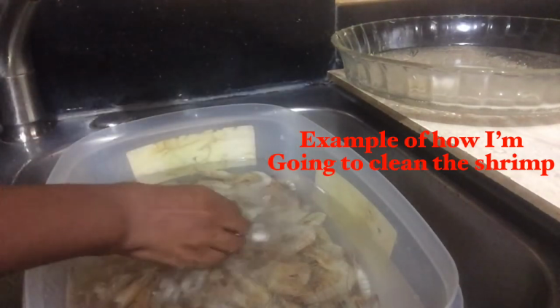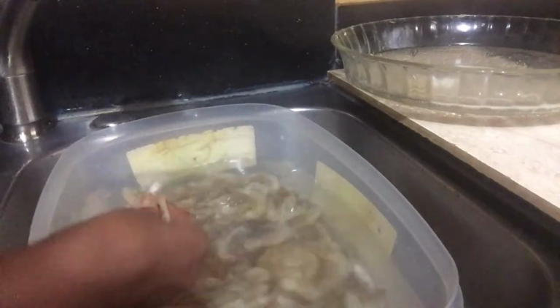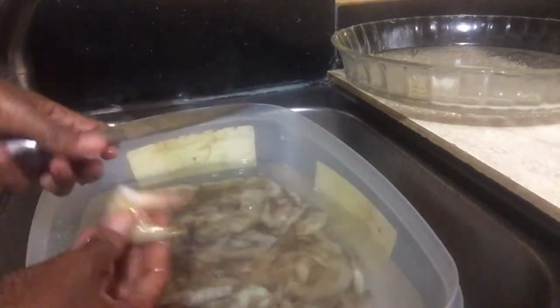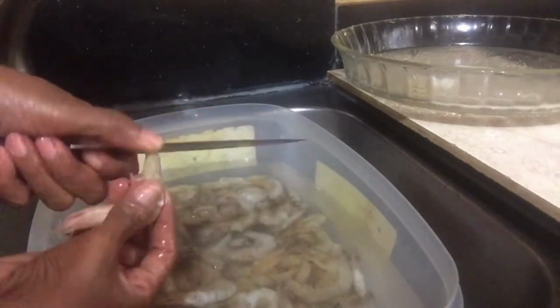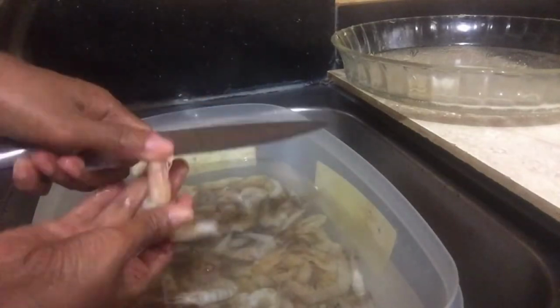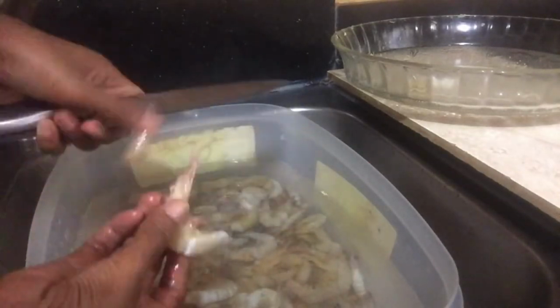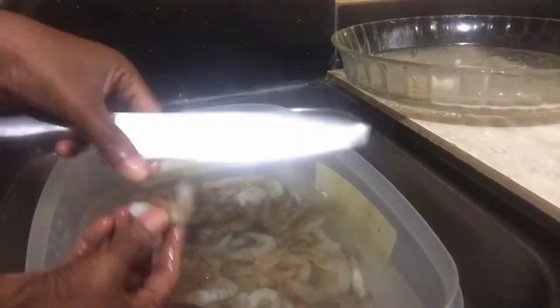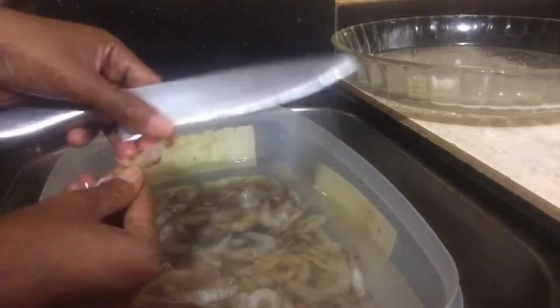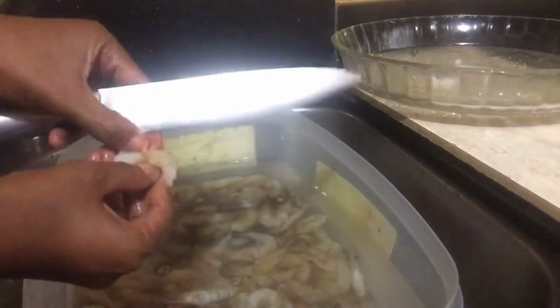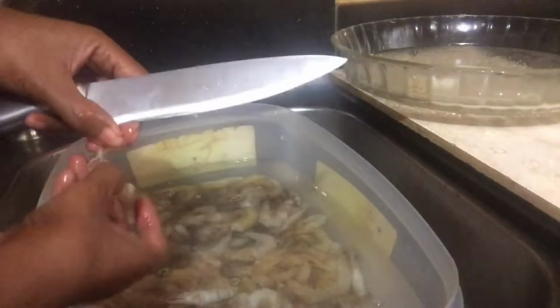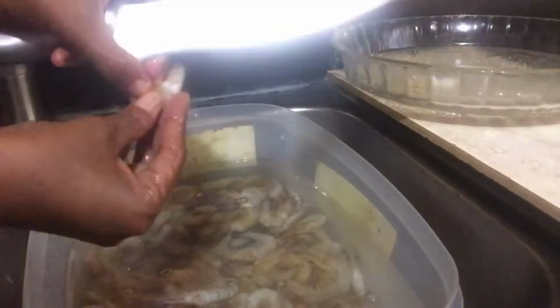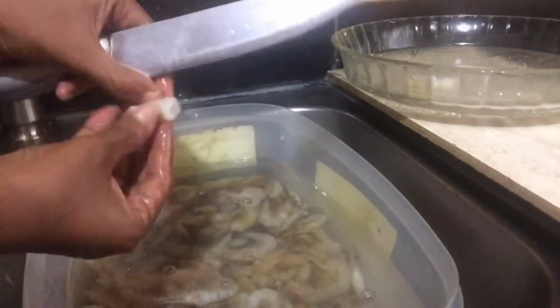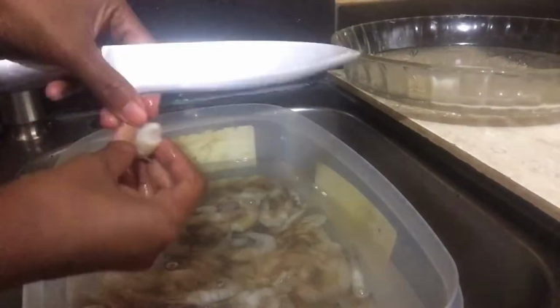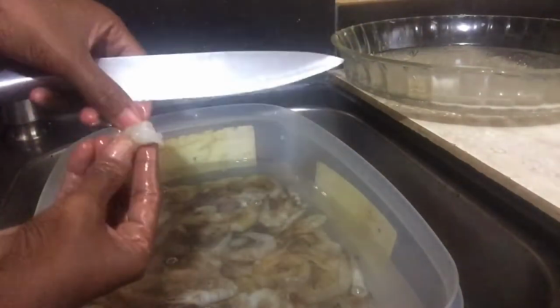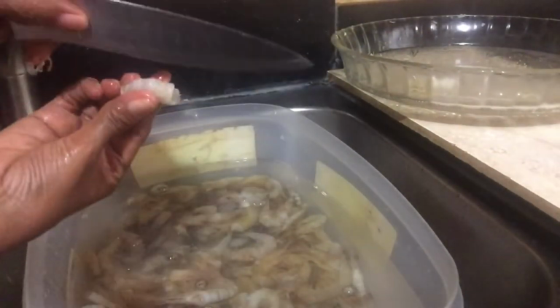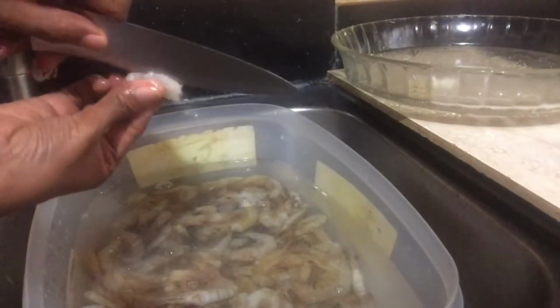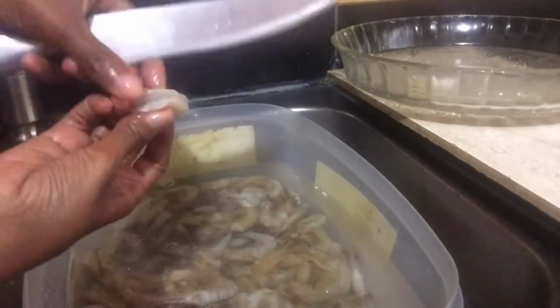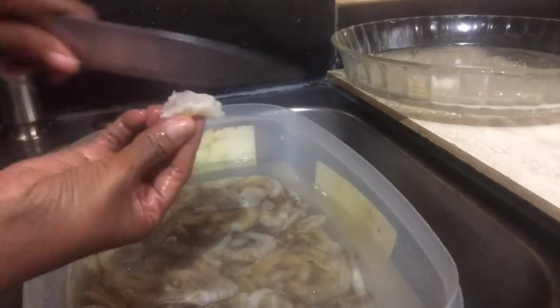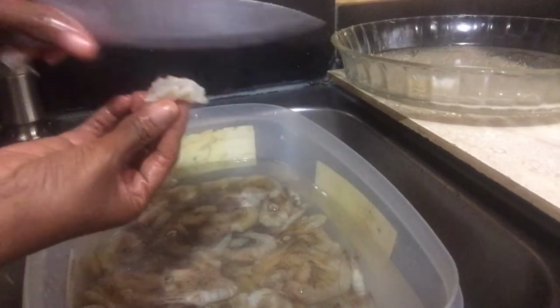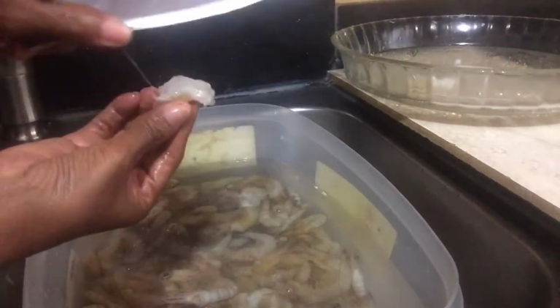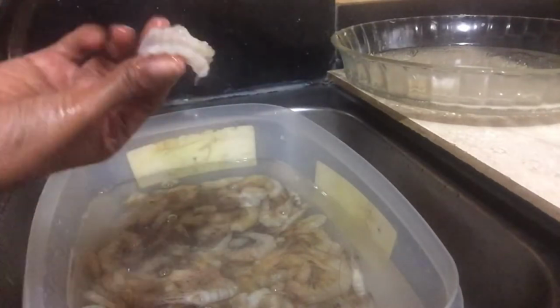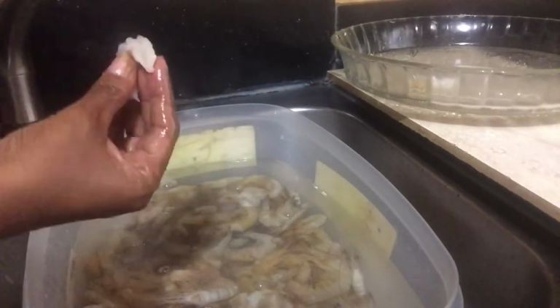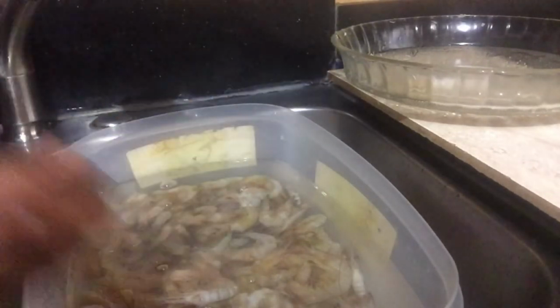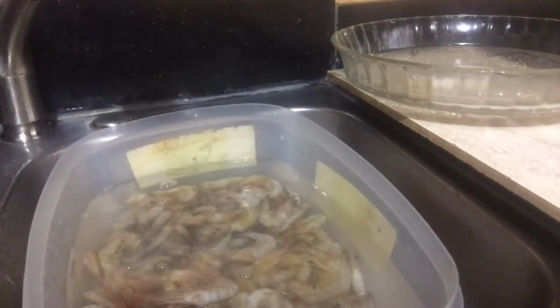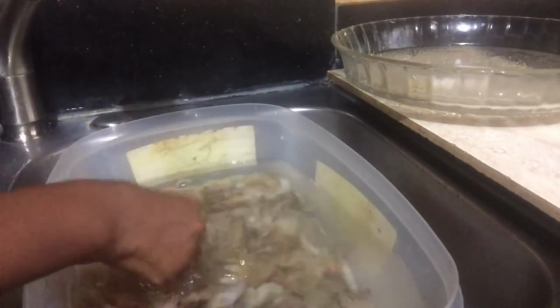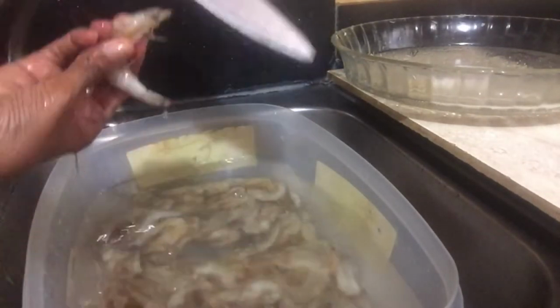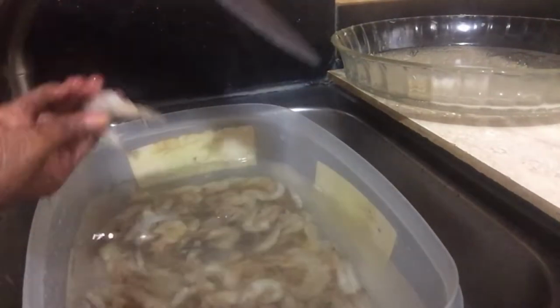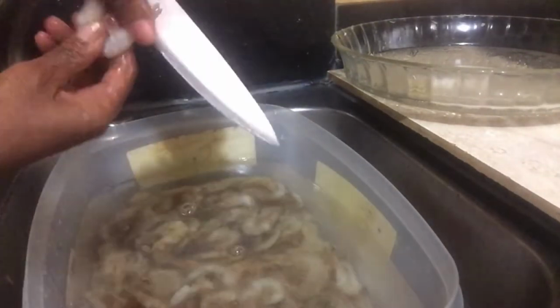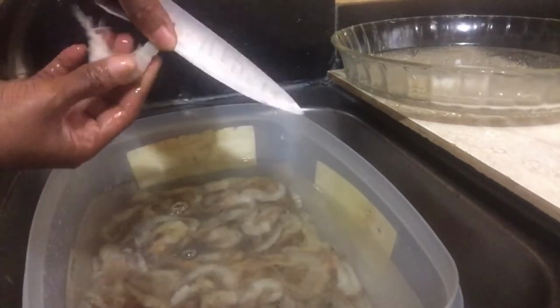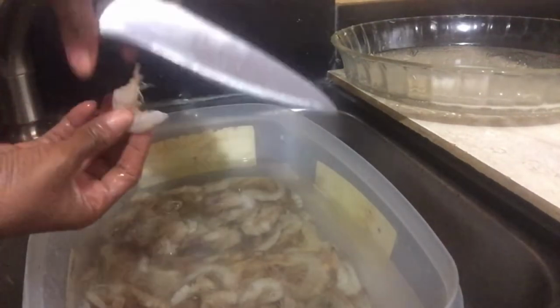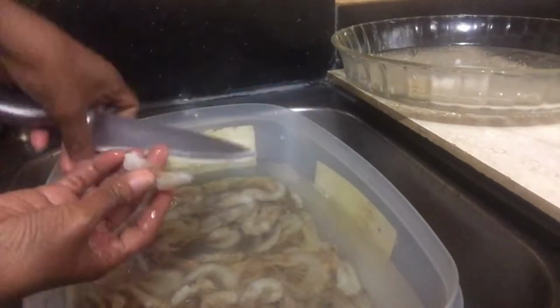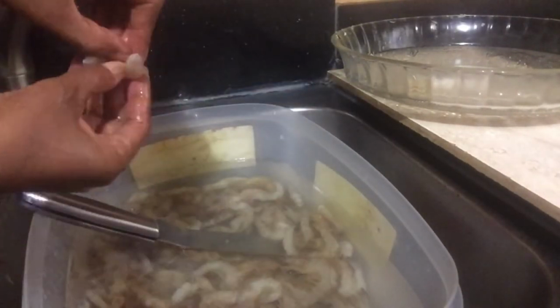In our next video I will show what I would use the shell and the head for. So the next video would be the broth that I made with the shell and the shrimp head.